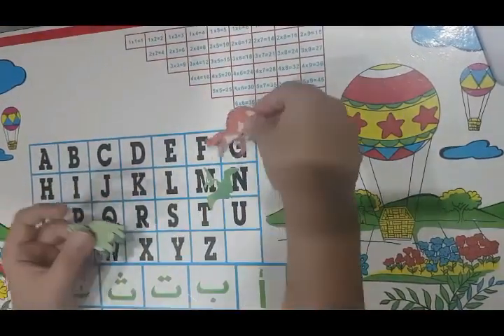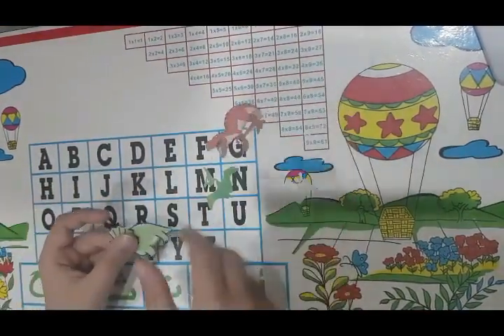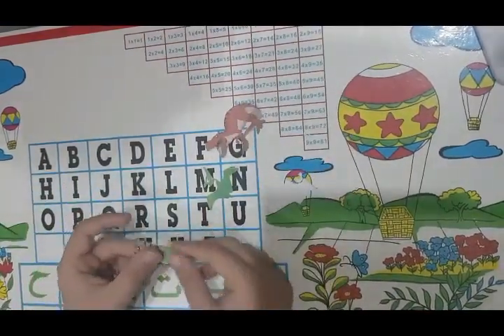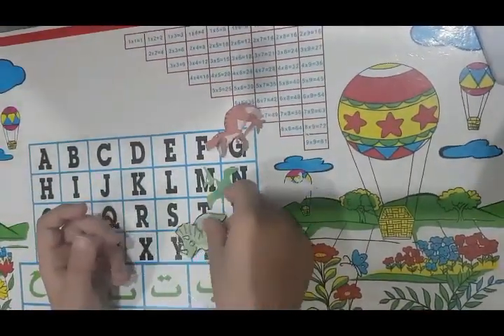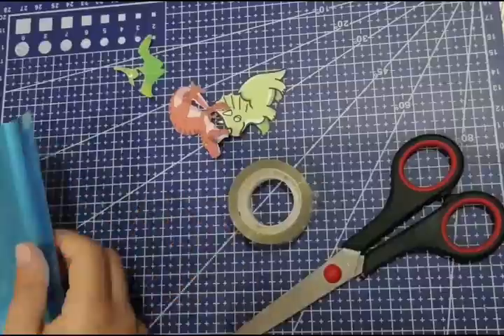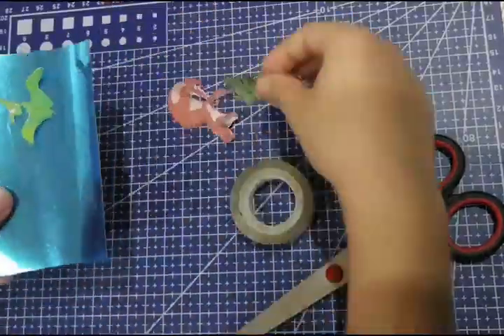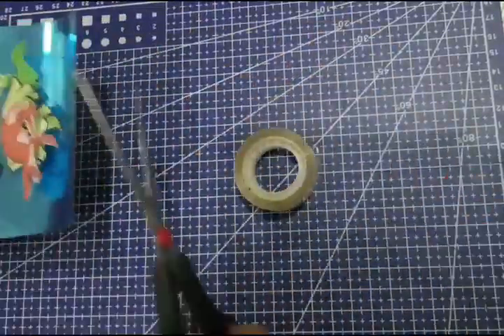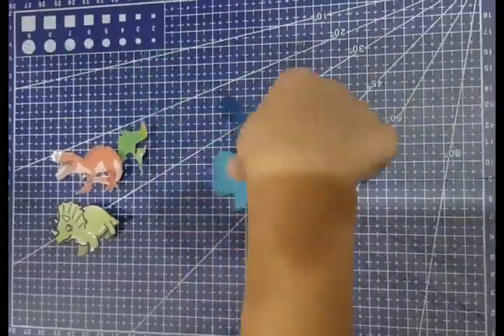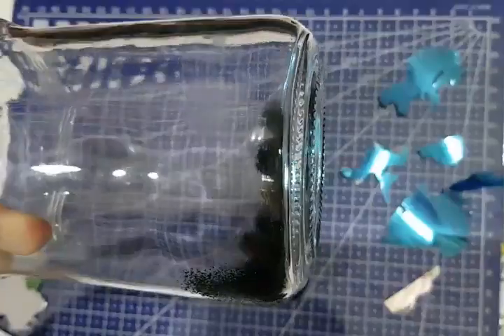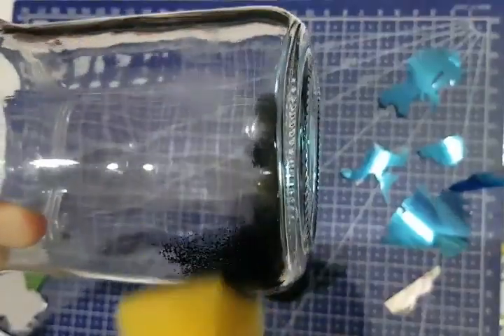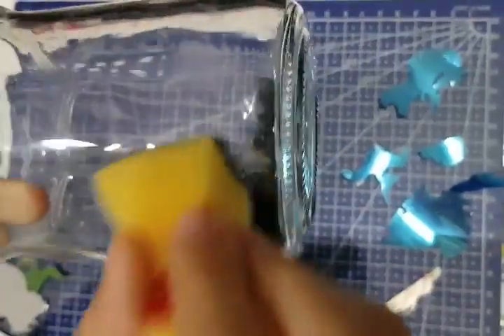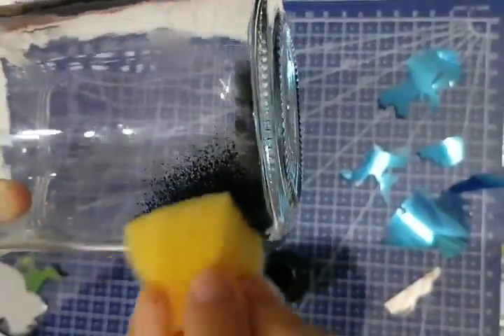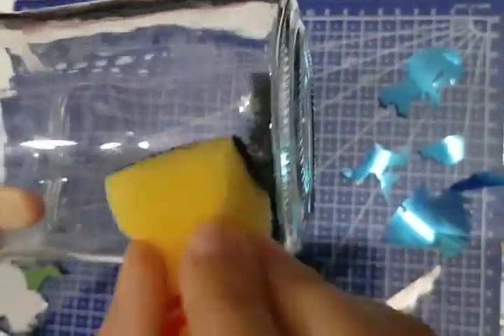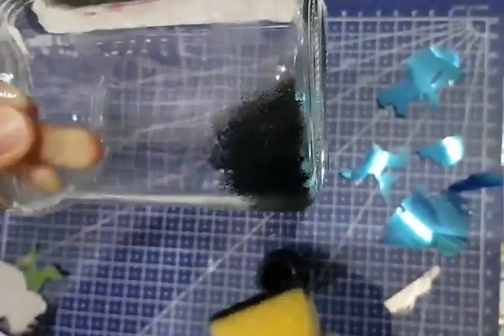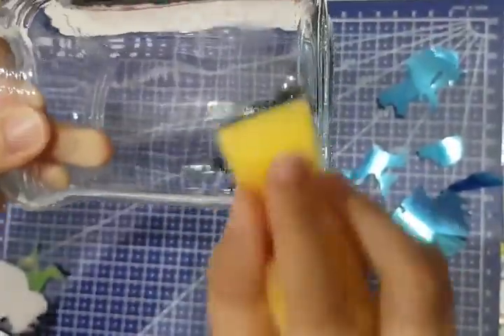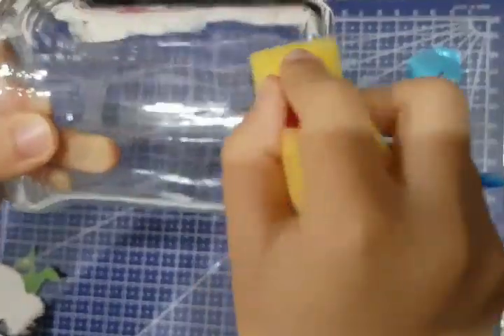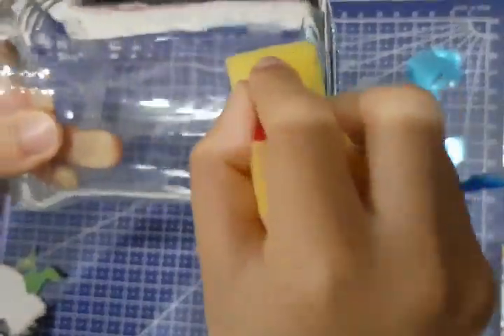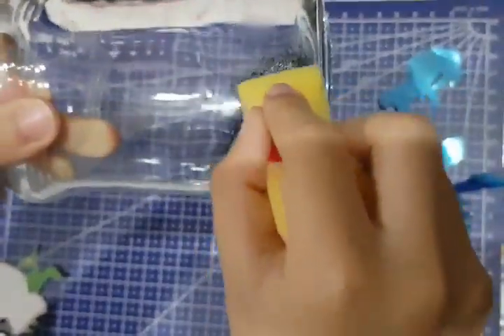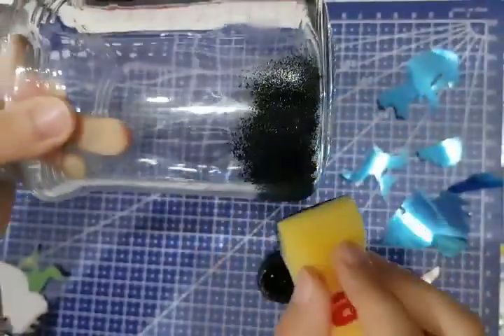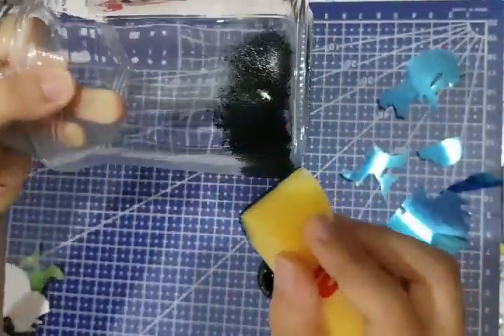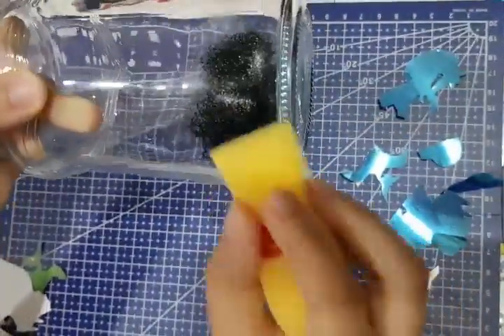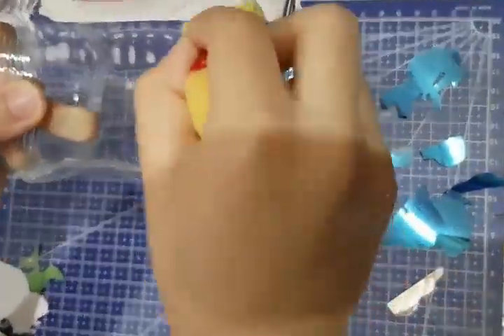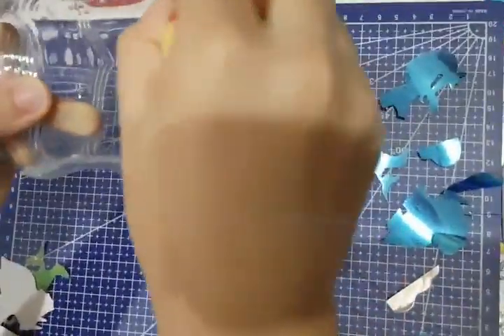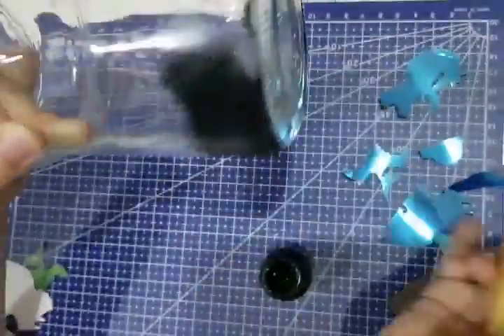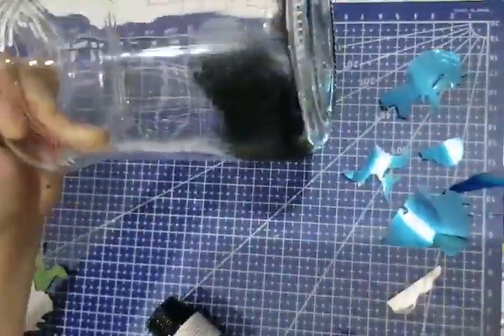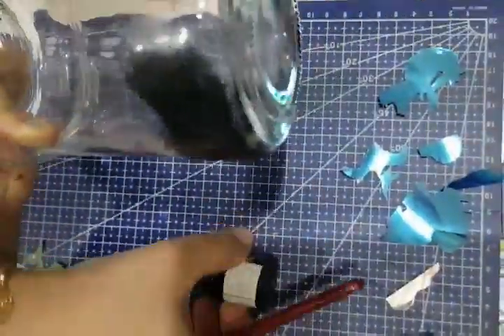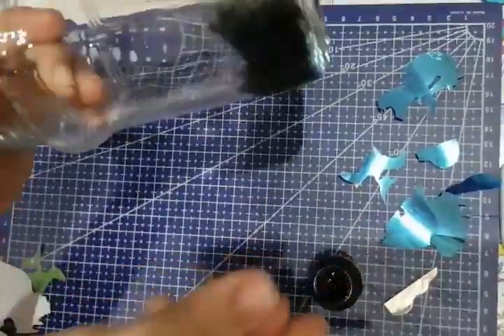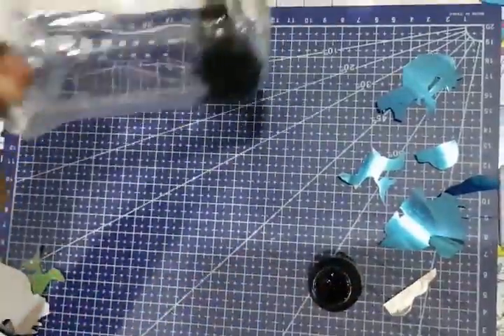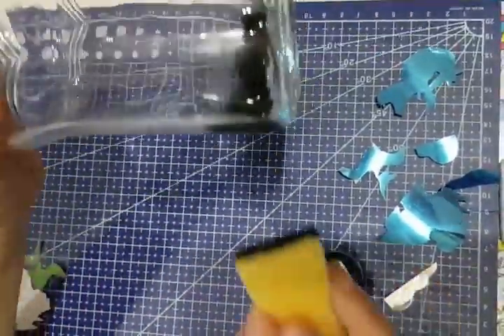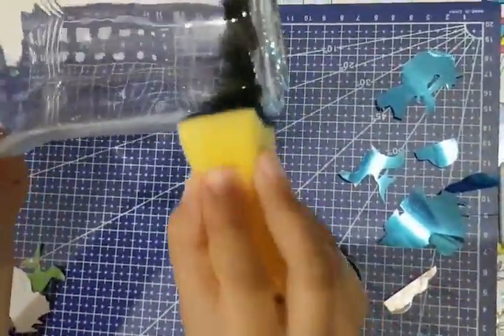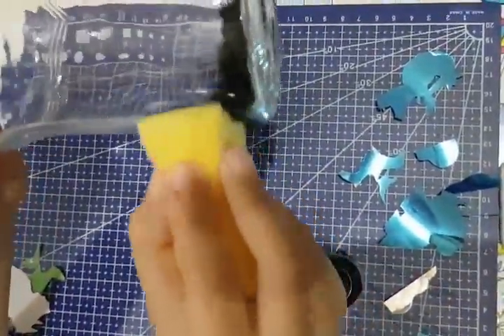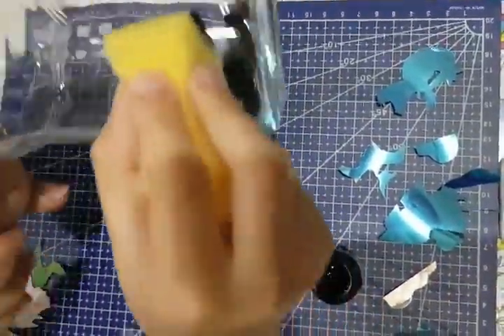I've used some mirror stickers. I'm stamping on the jar using a sponge so you get a nice painting effect. Then leave it for a while to dry.